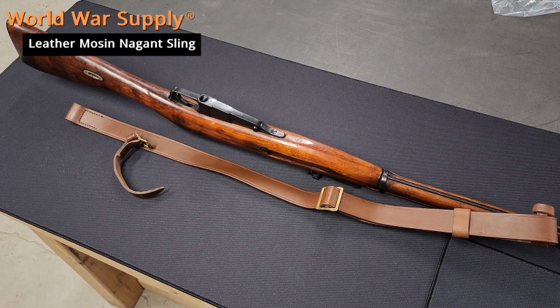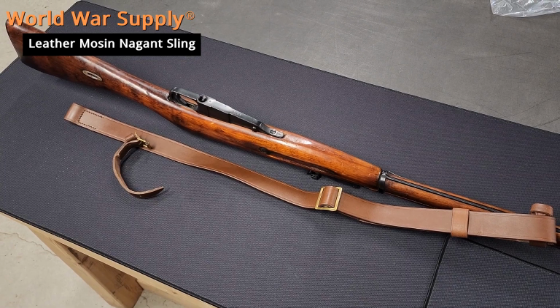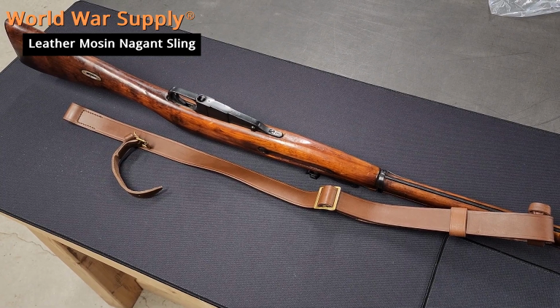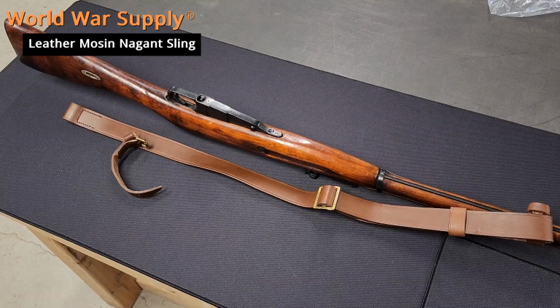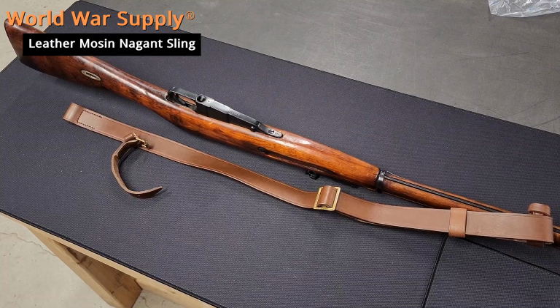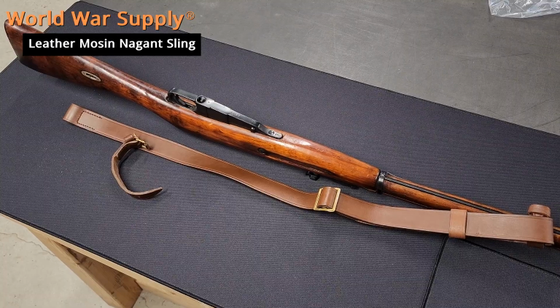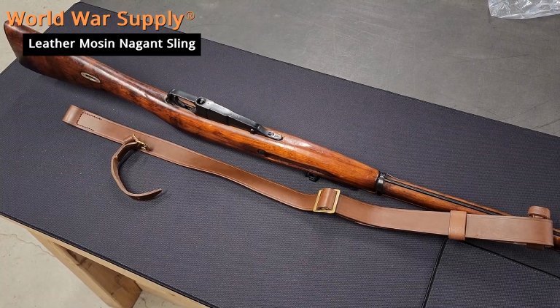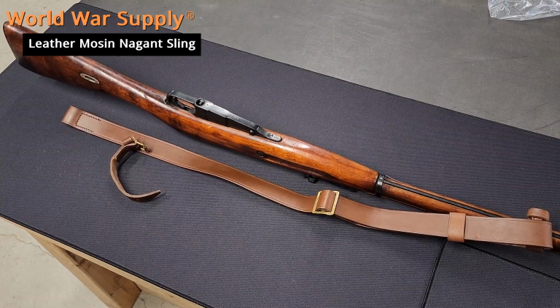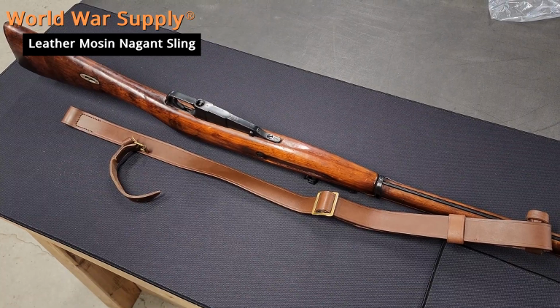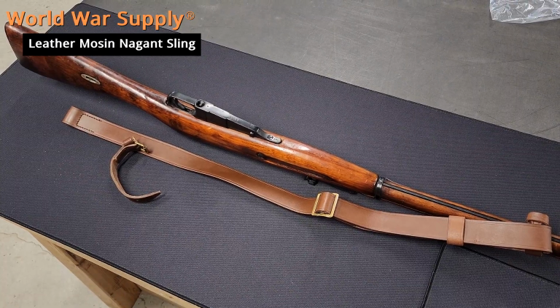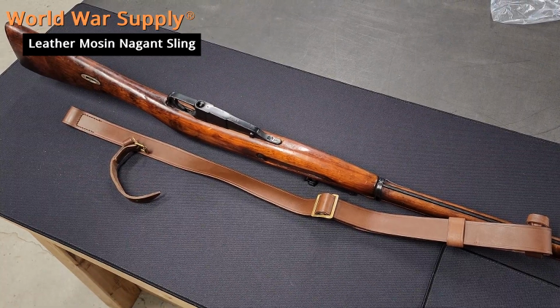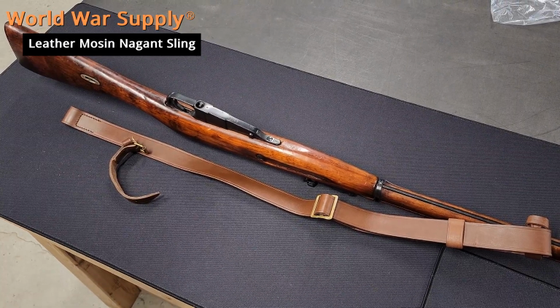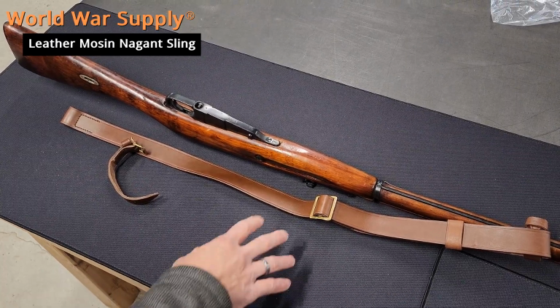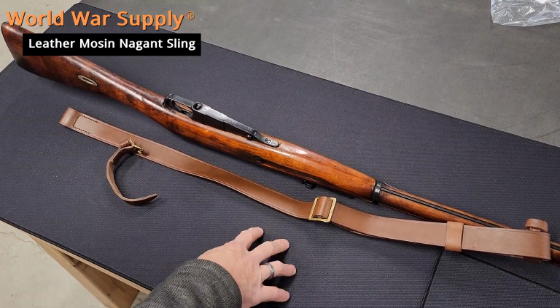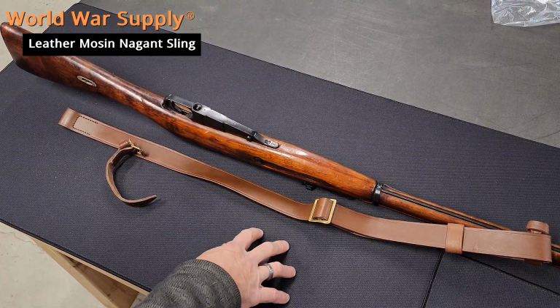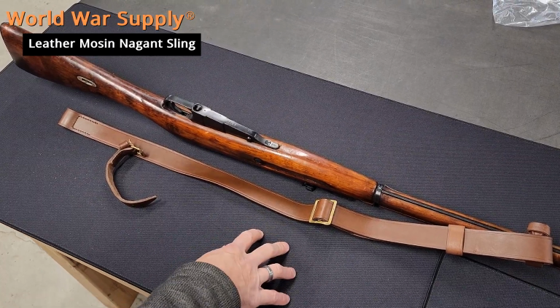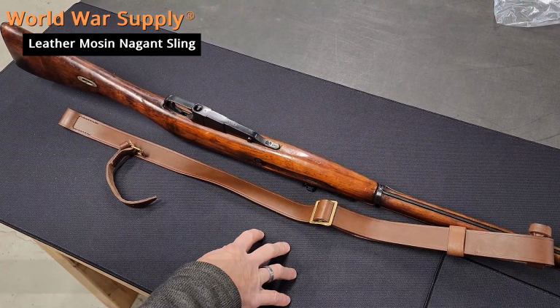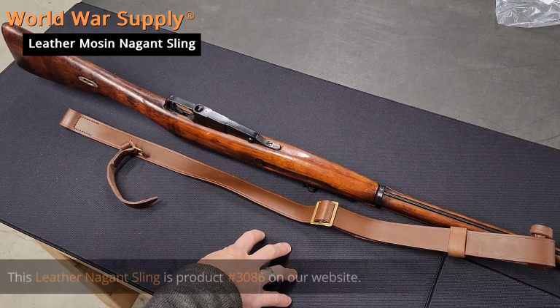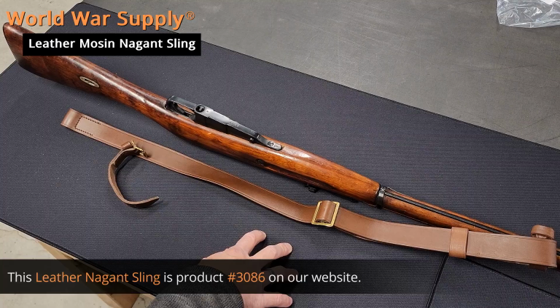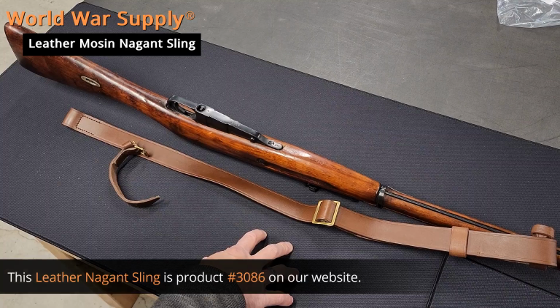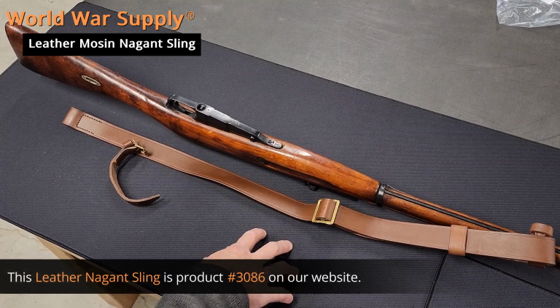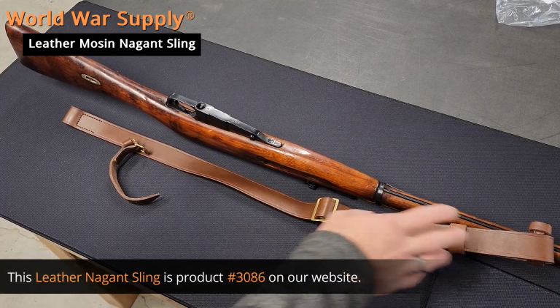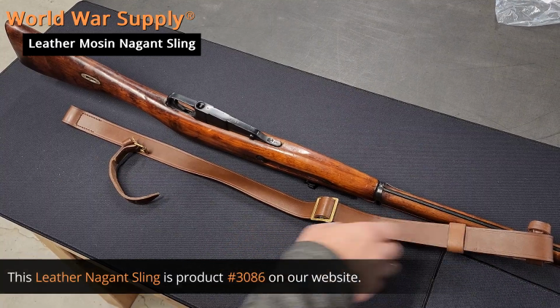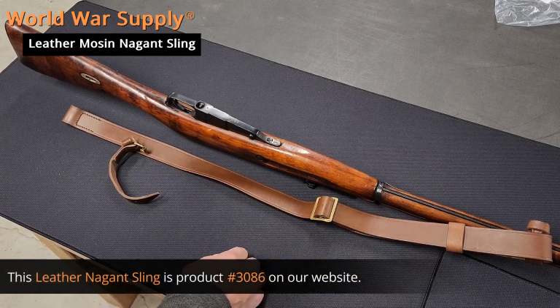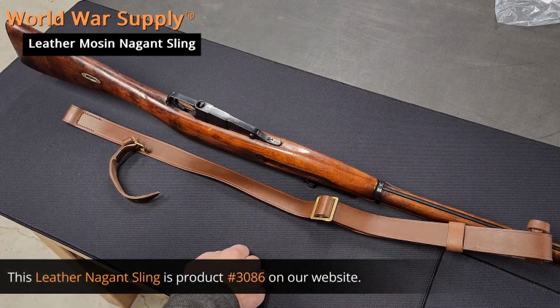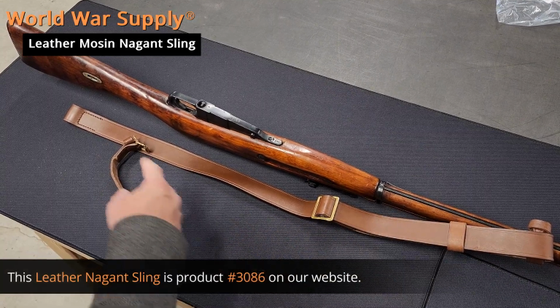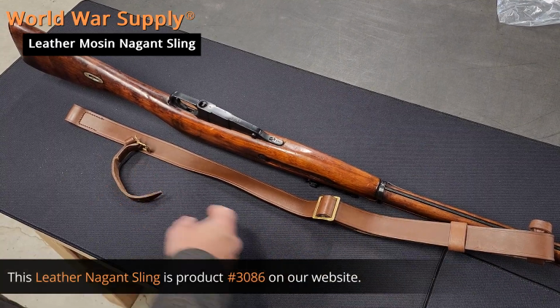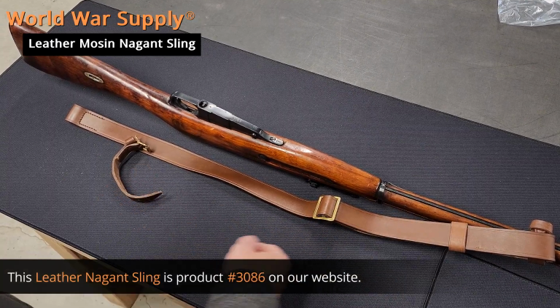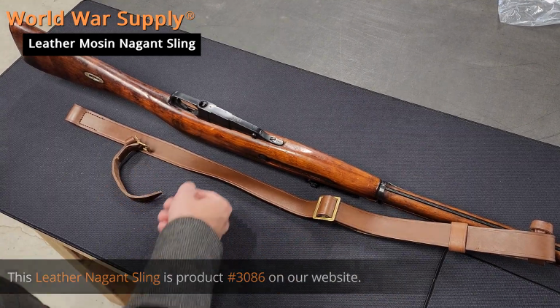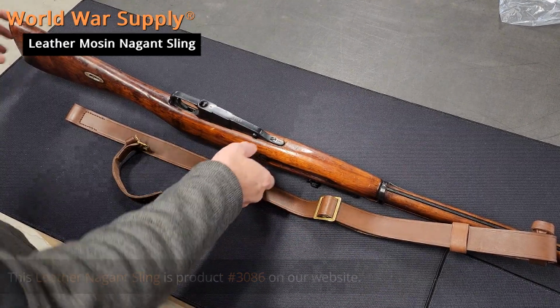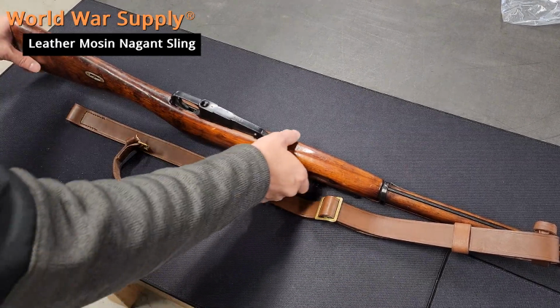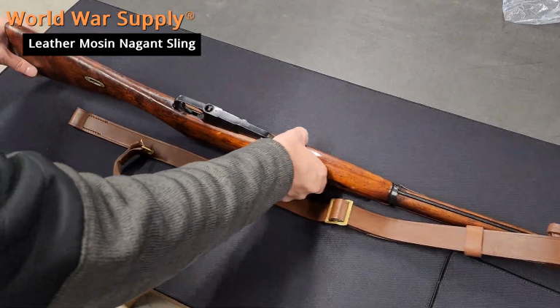I'm with World War Supply and today we're going to show you how to install our new premium drum dyed leather Mosin Nagant sling. It's already installed on the front. The back is where it can be a little tricky.